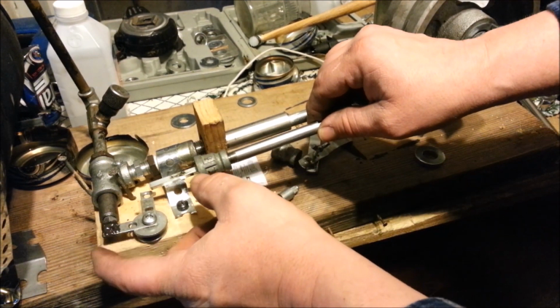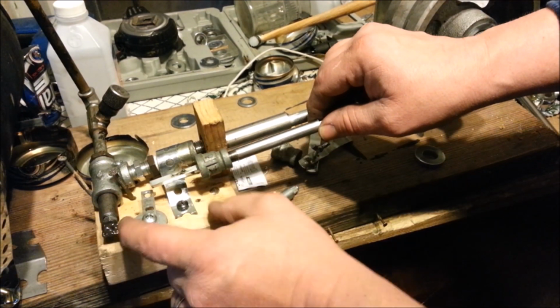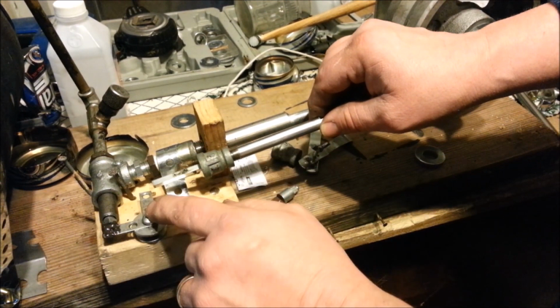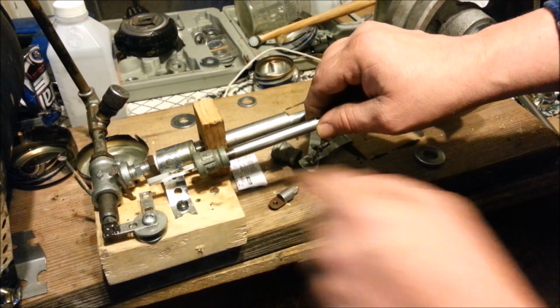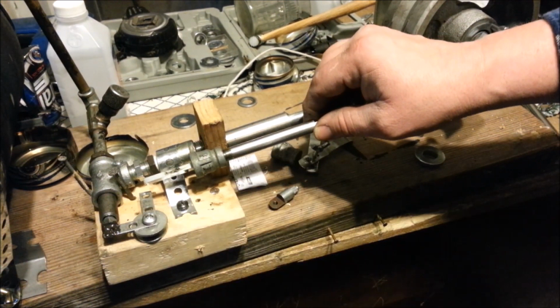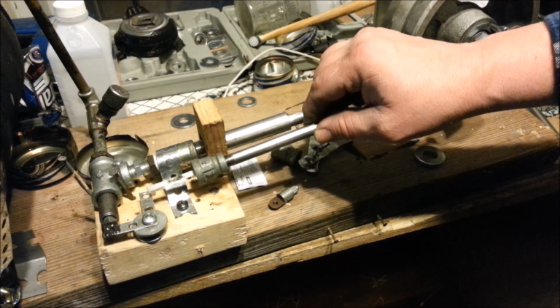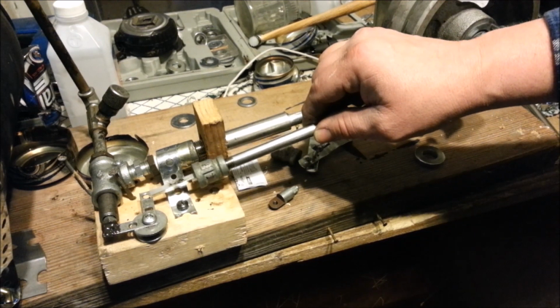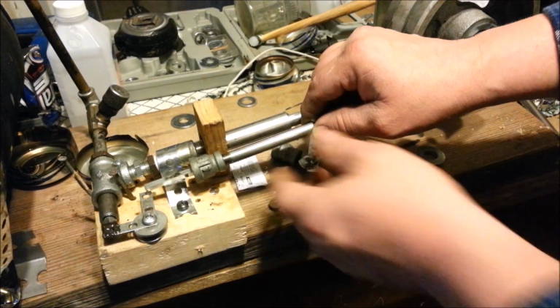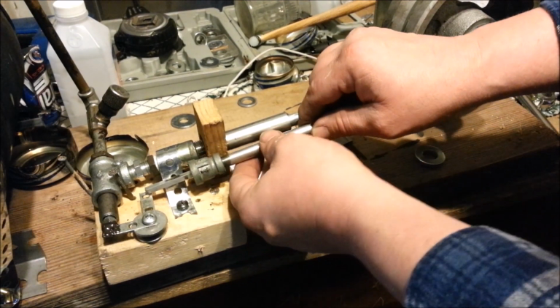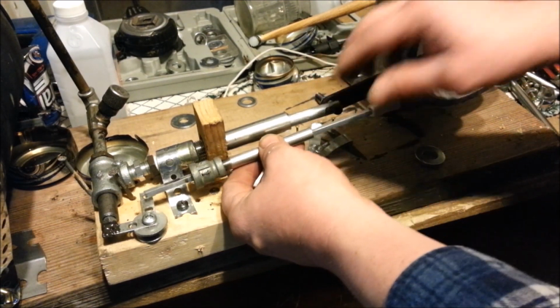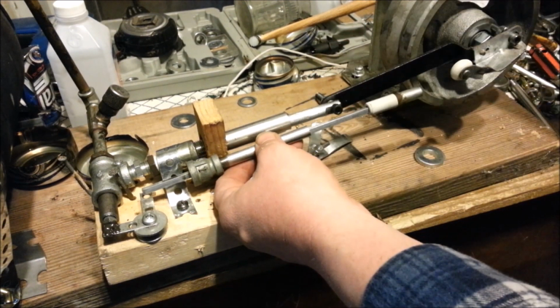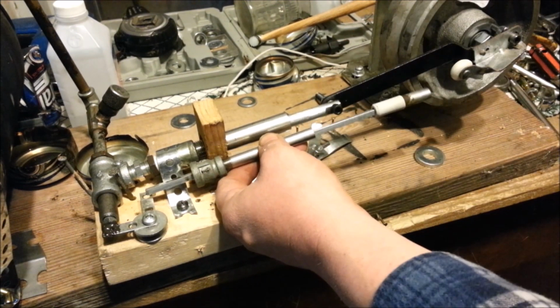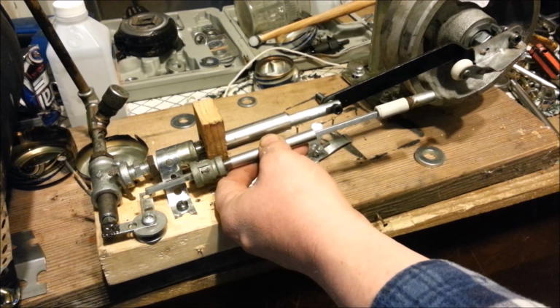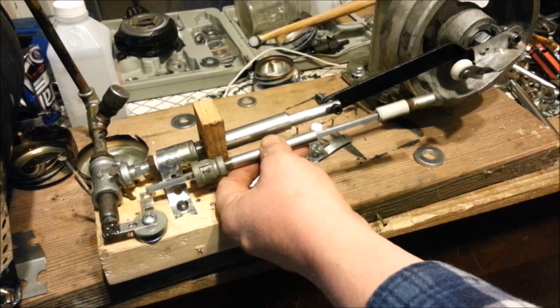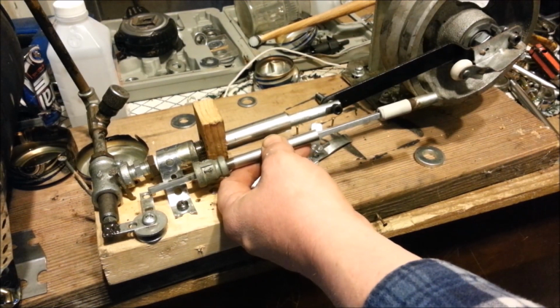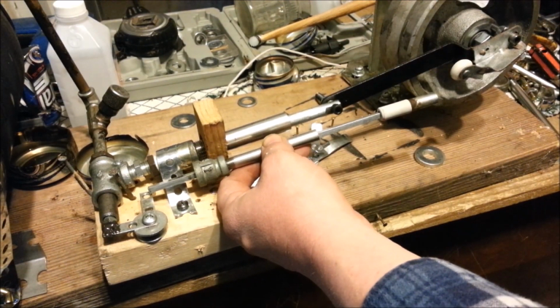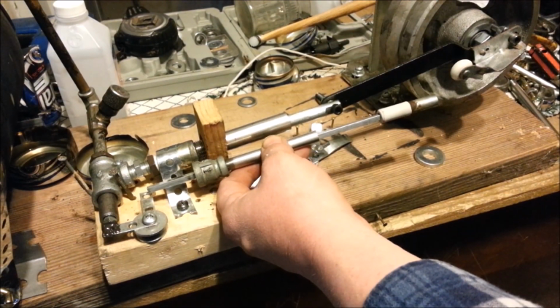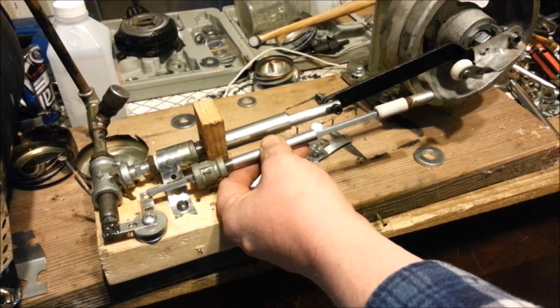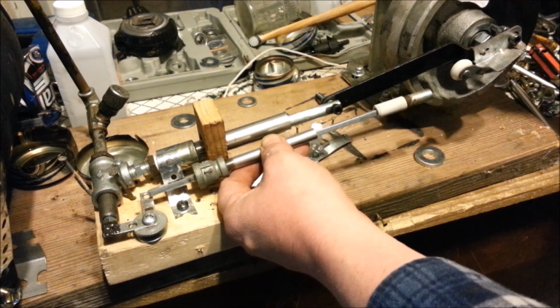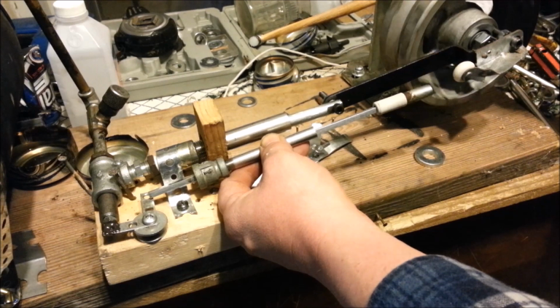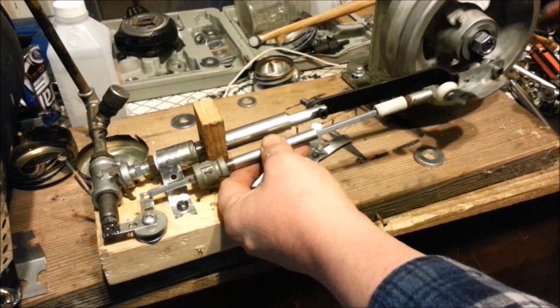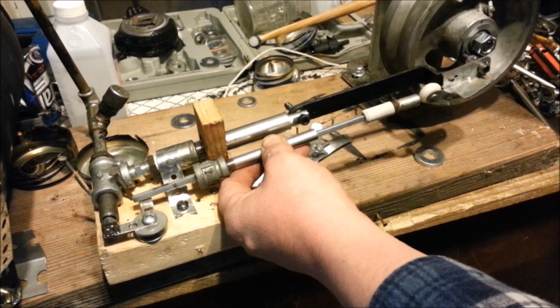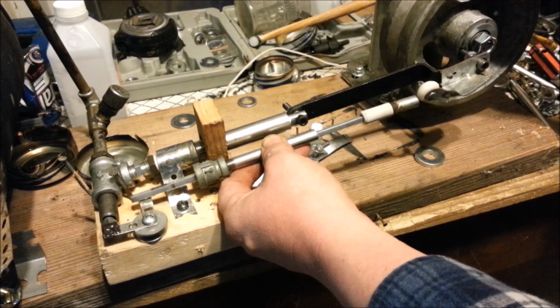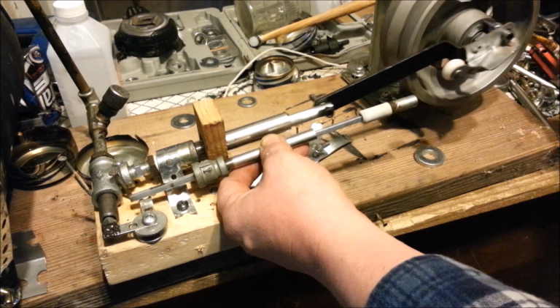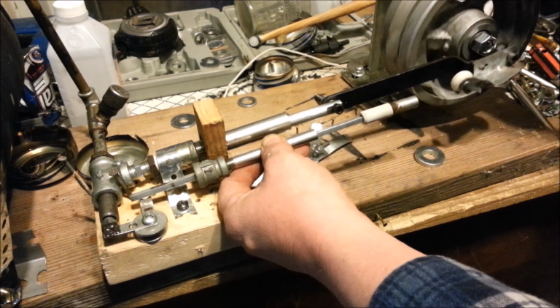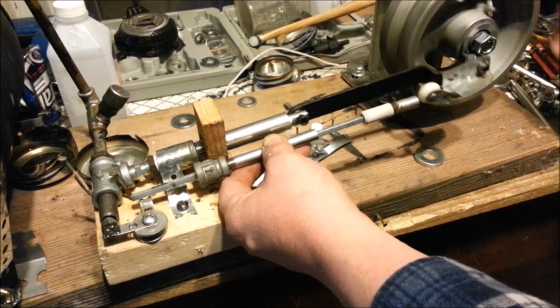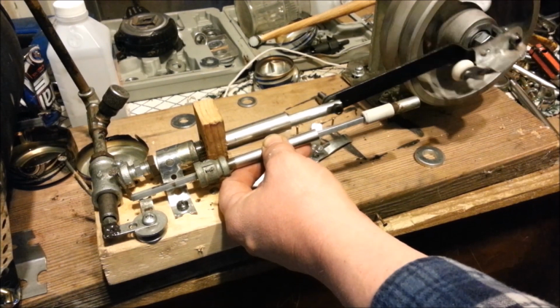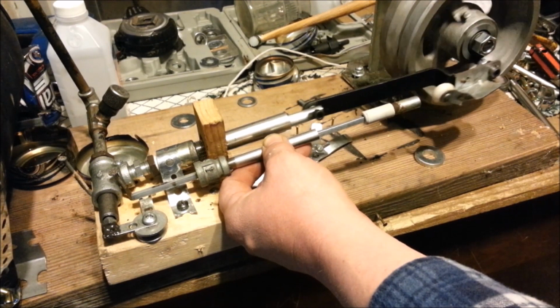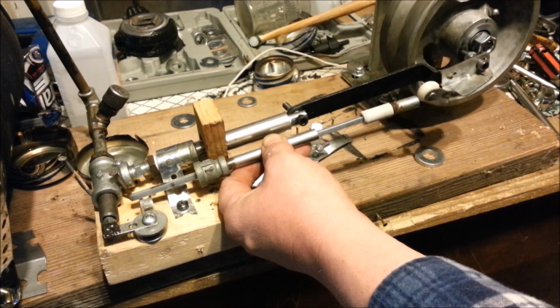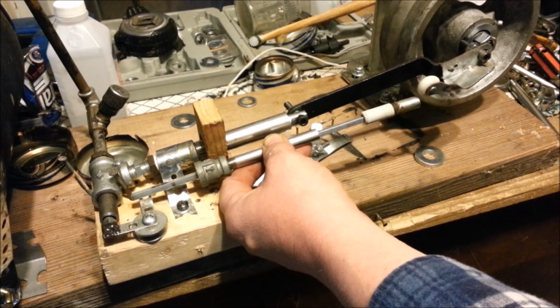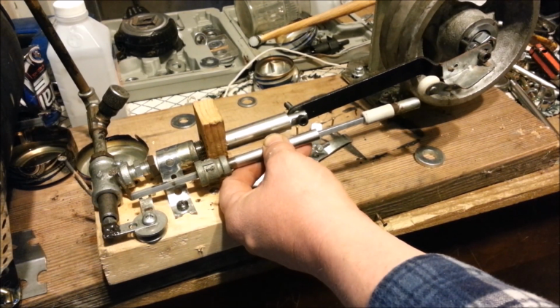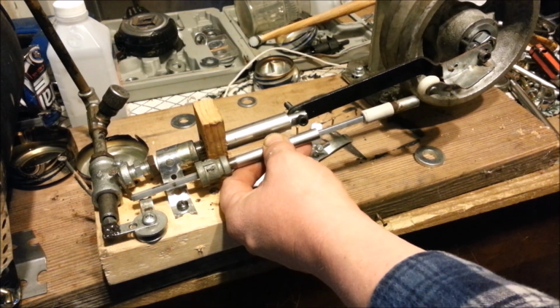Hopefully this works. If it don't, I'm not sure what else I'm going to do — I'll have to come up with a different design. But I think this will work. I have faith.